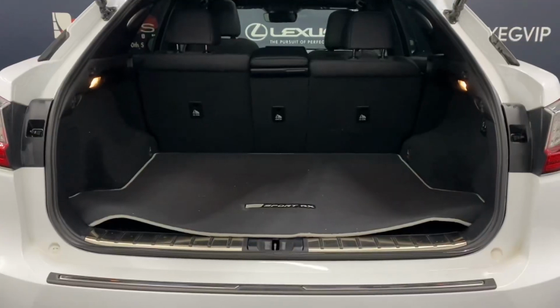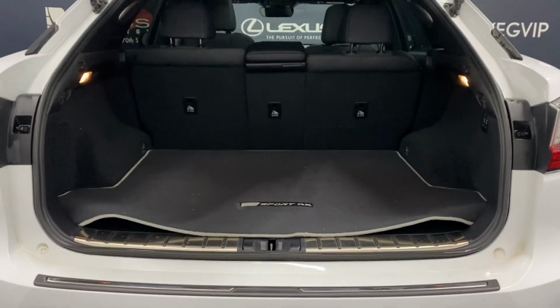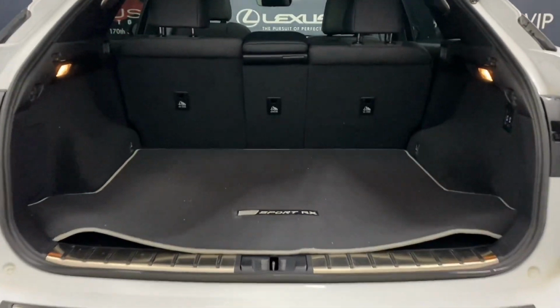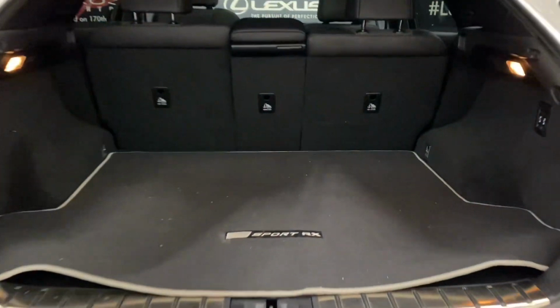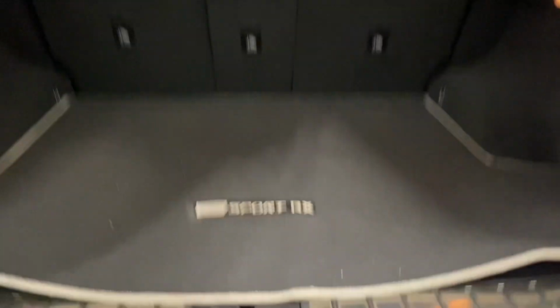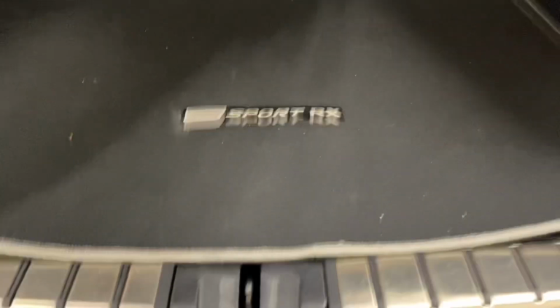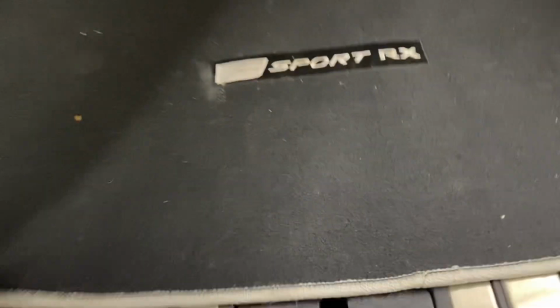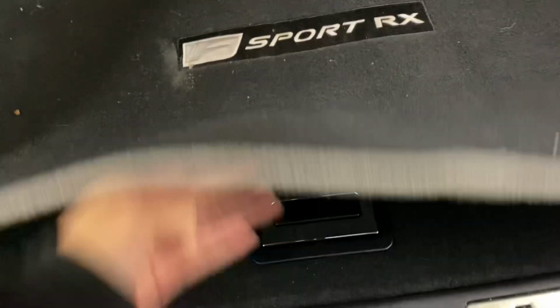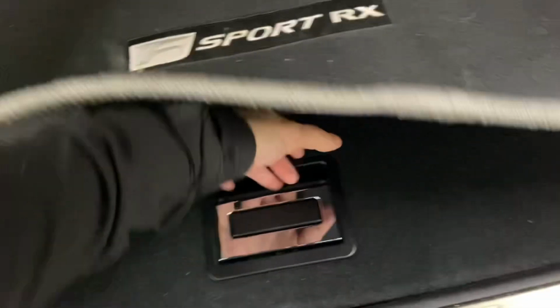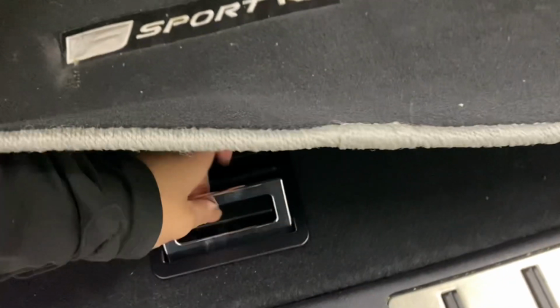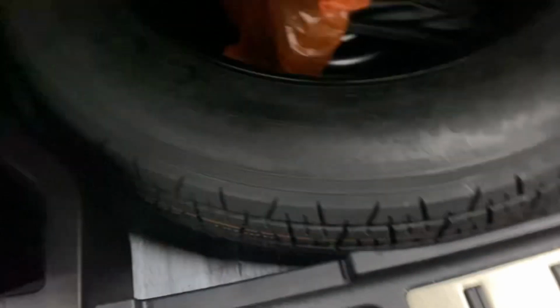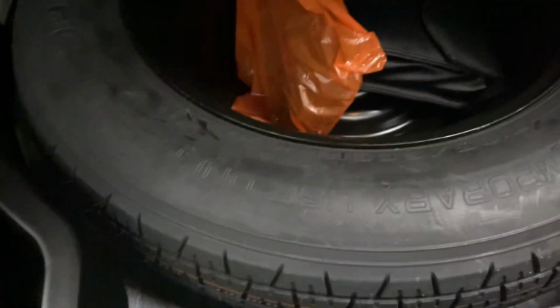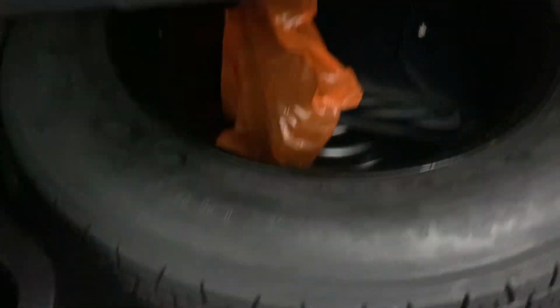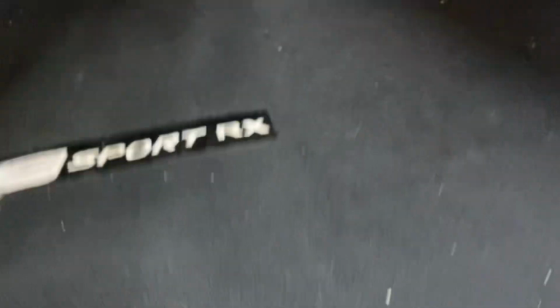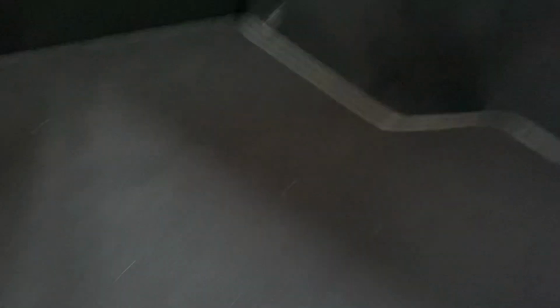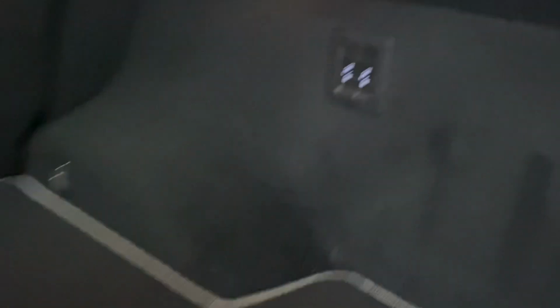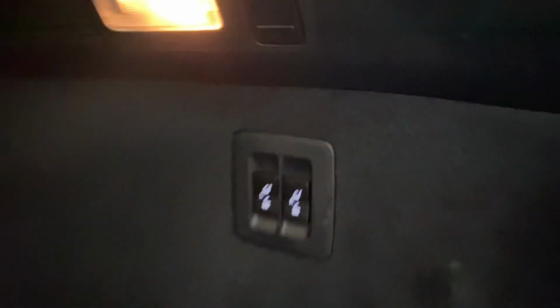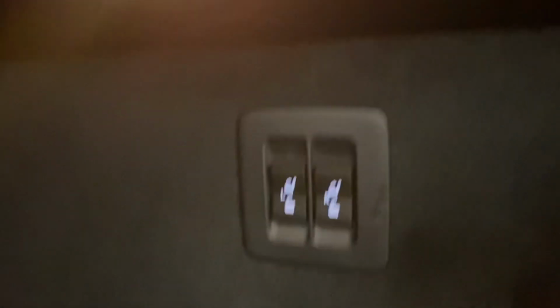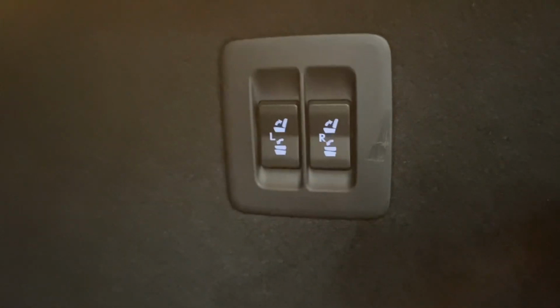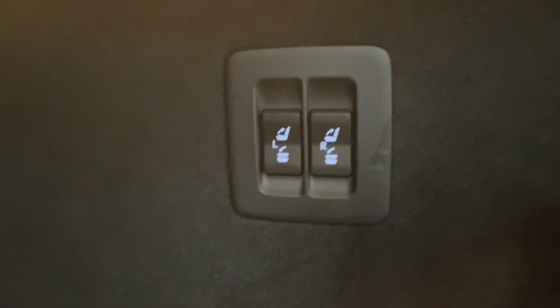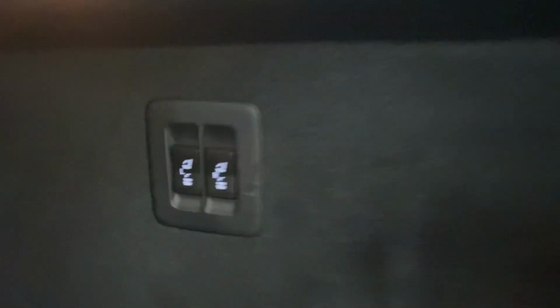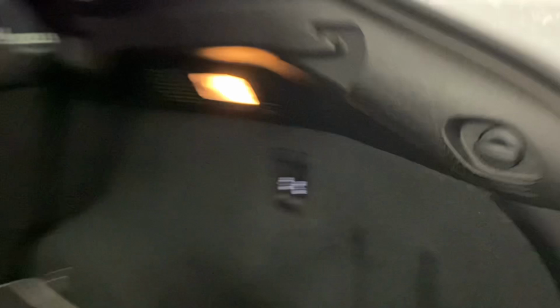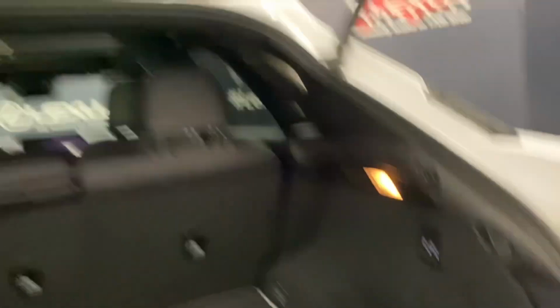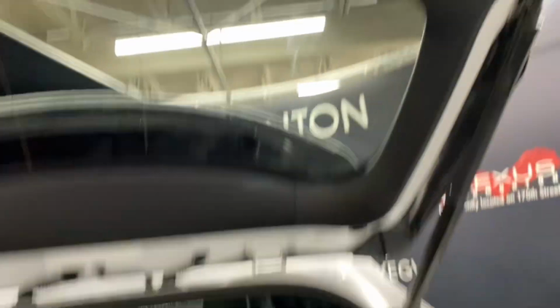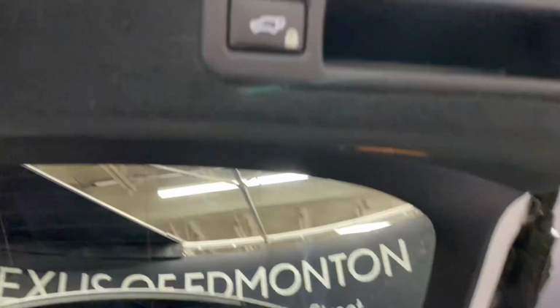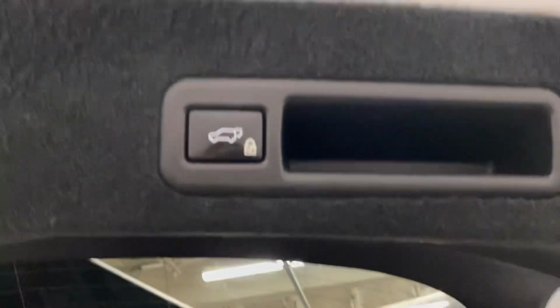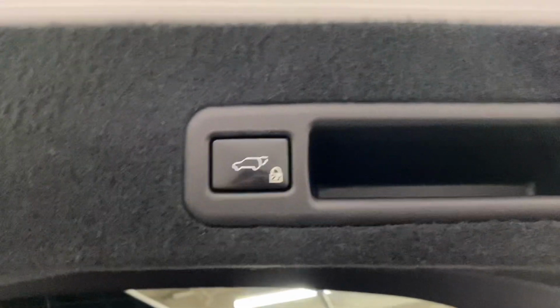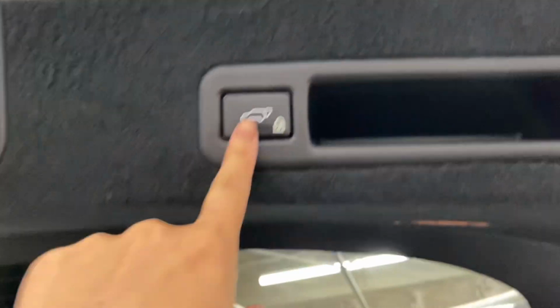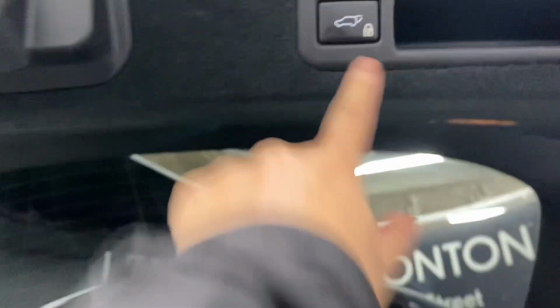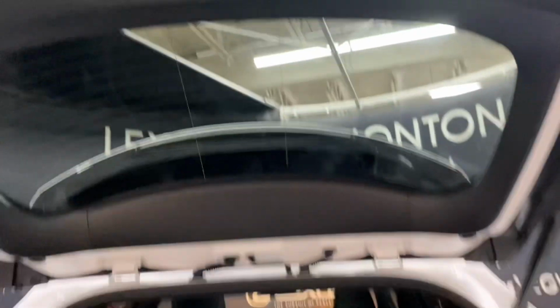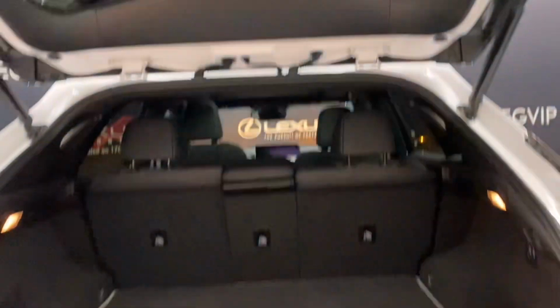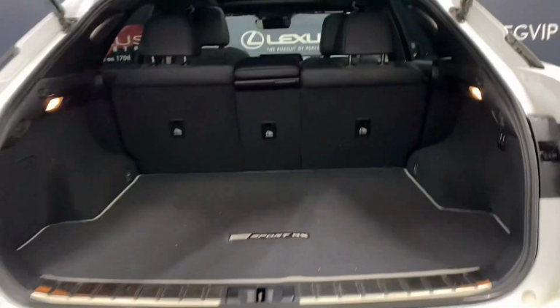In the rear trunk, you have plenty of space. With your spare tire below, you have alternate power-folding rear seat controls, and the ability to lock the entire vehicle from your automatic closing trunk.